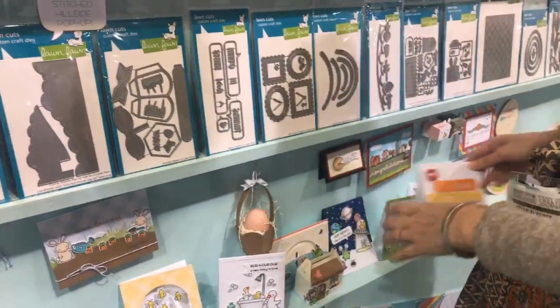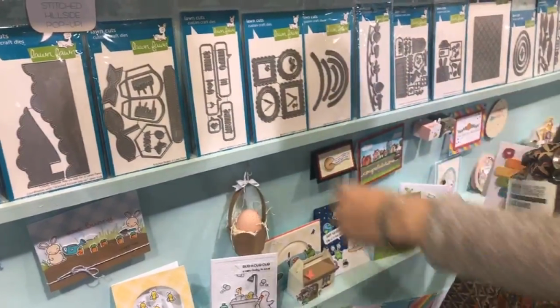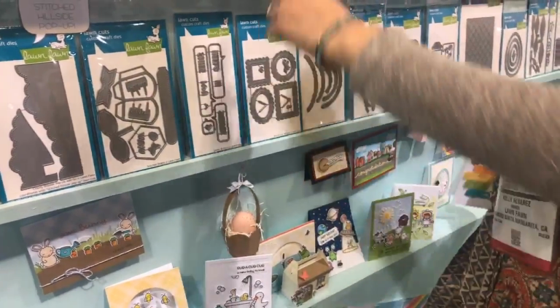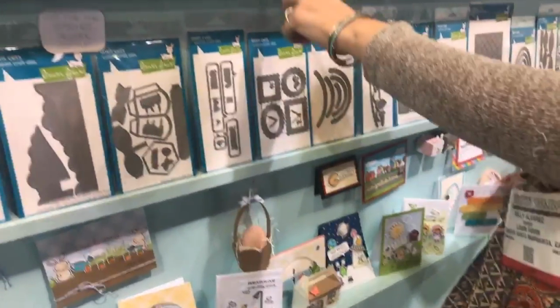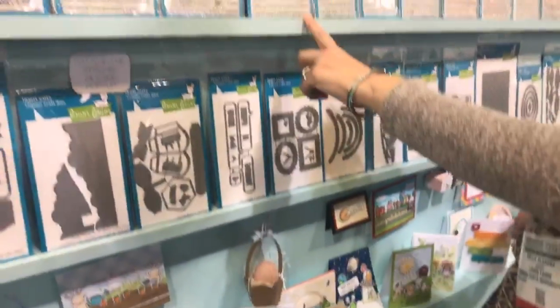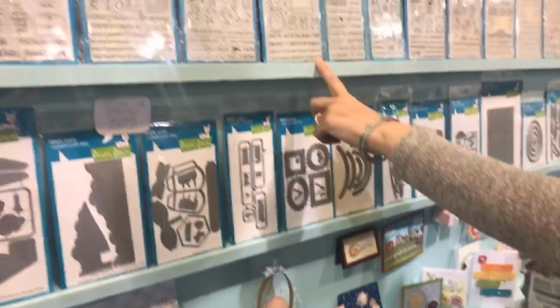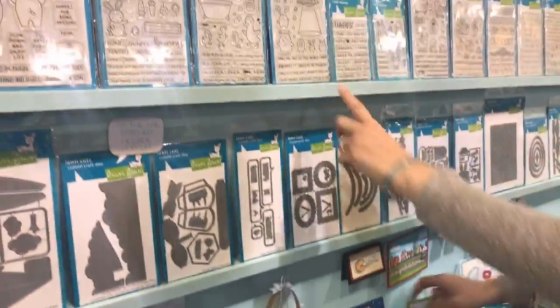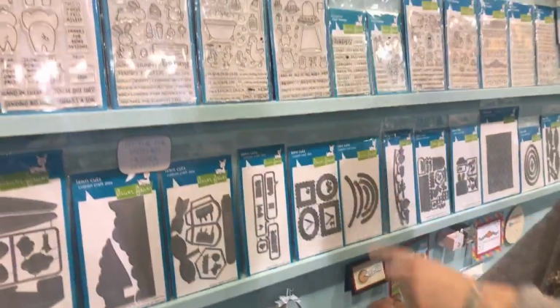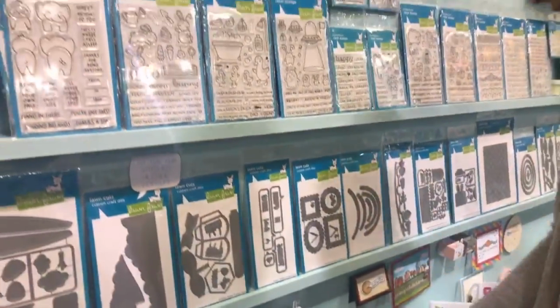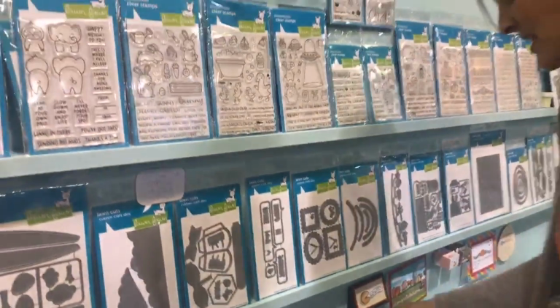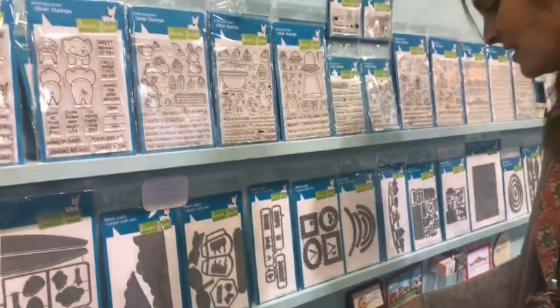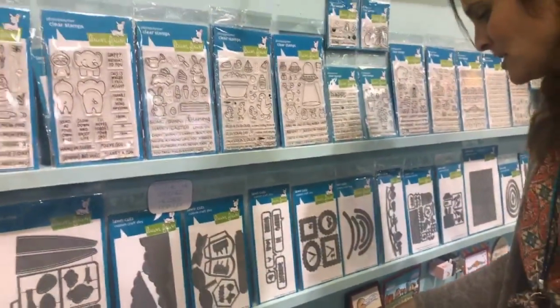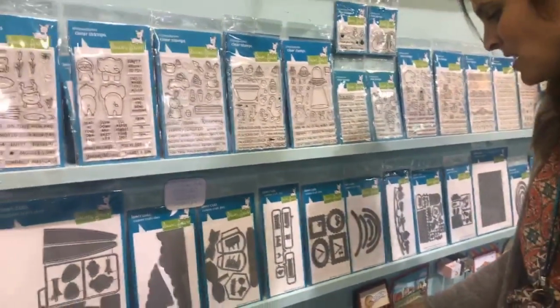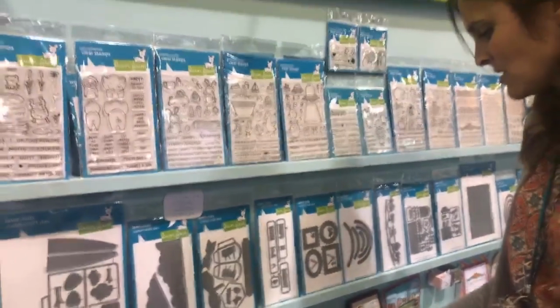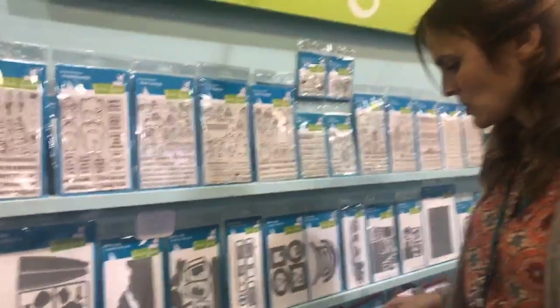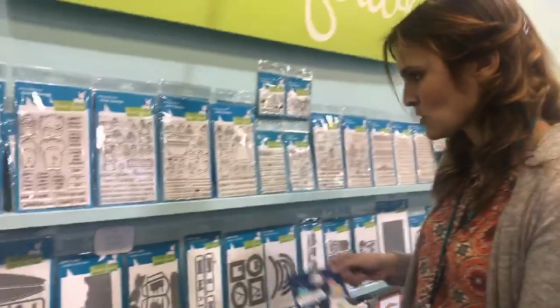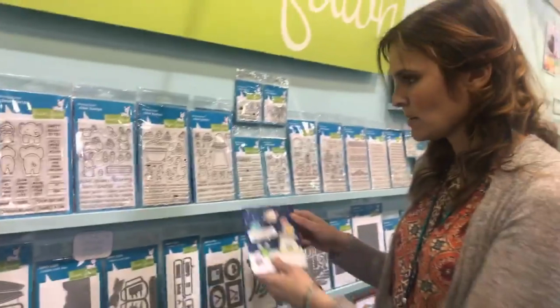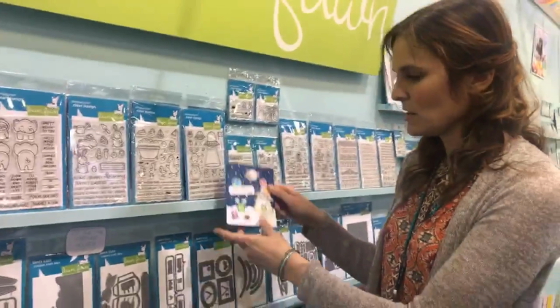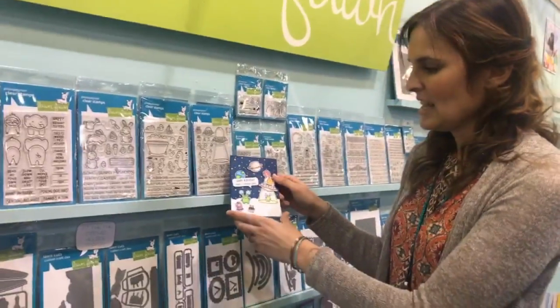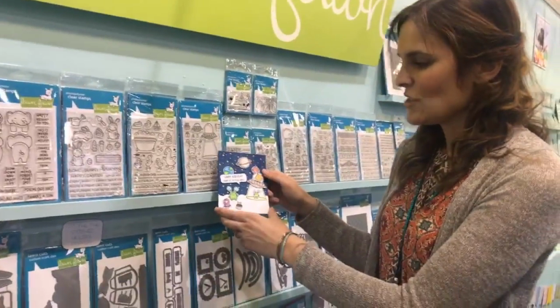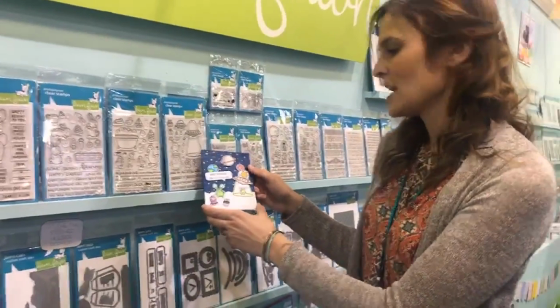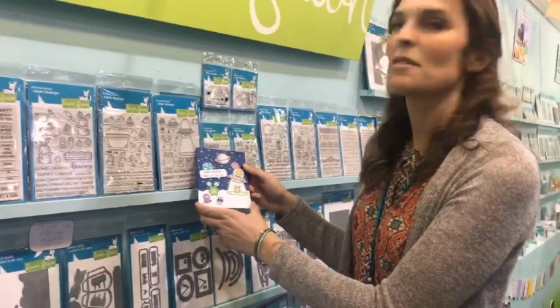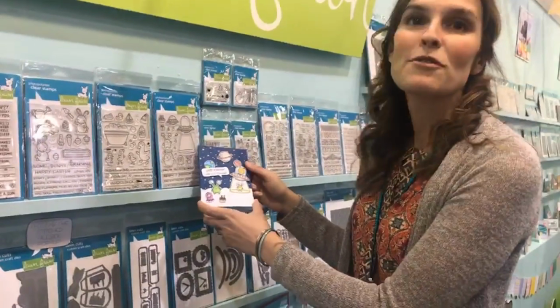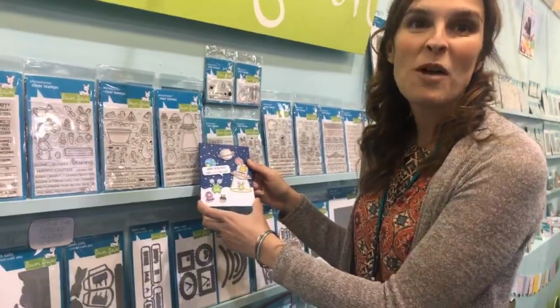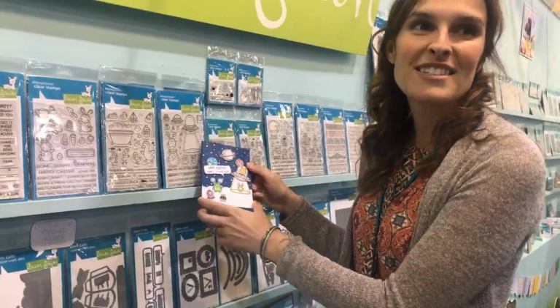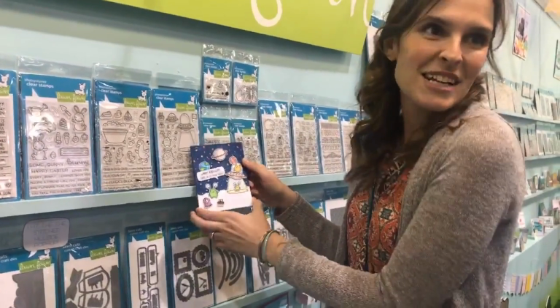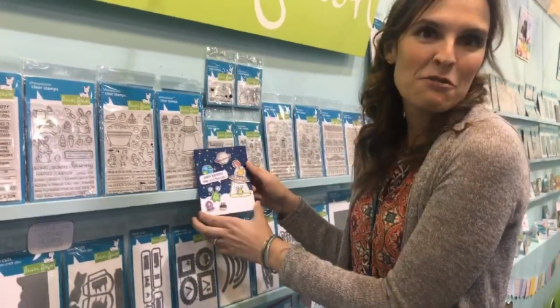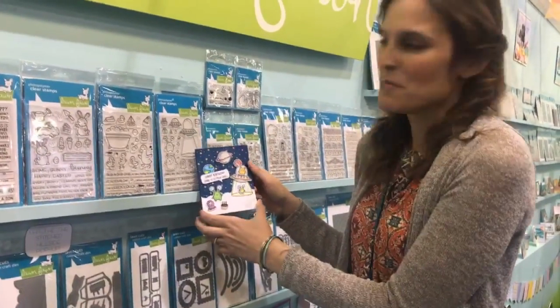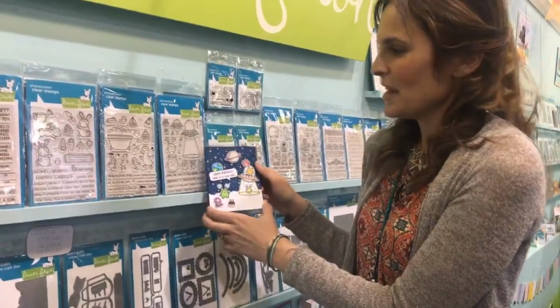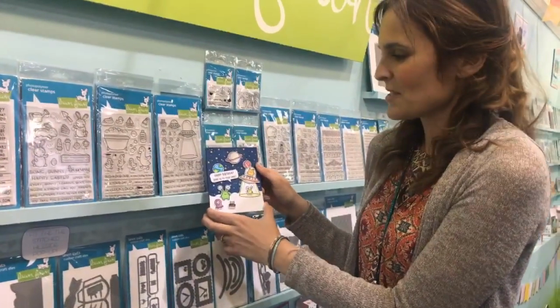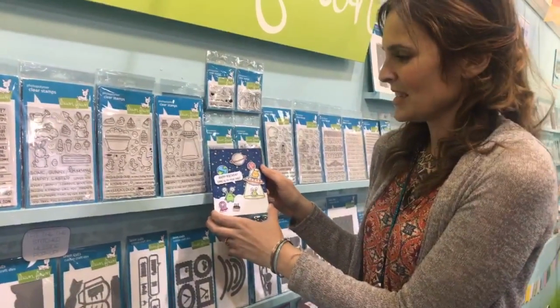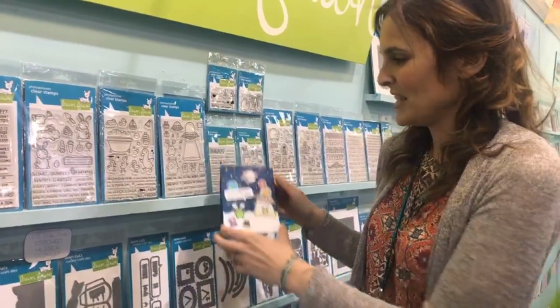We have our brand new Beam Me Up stamp set, and I love the aliens because they're just adorable. You can color them however you want, so you can make a rainbow of them, which is really fun.